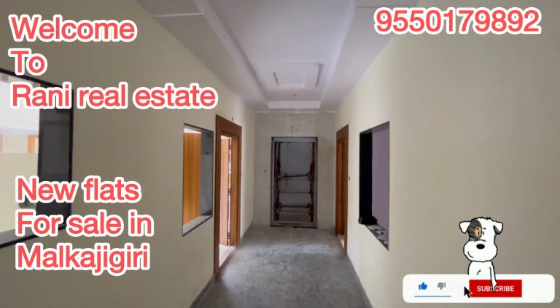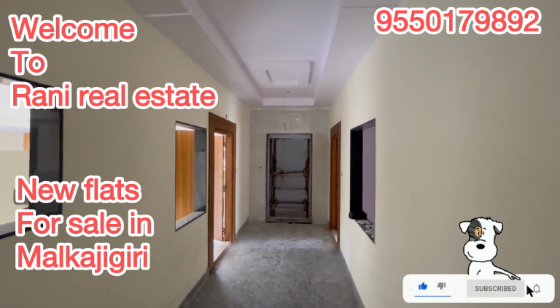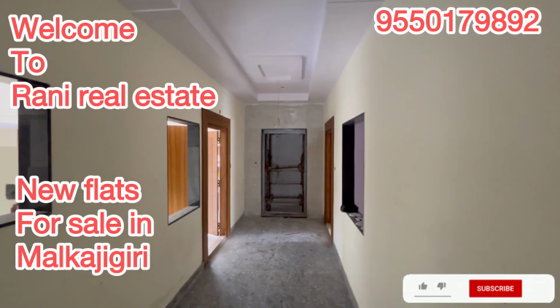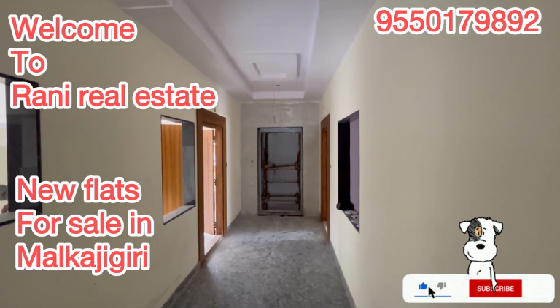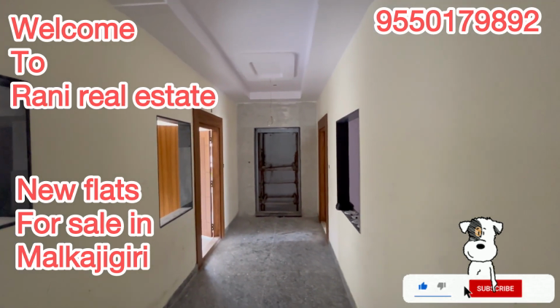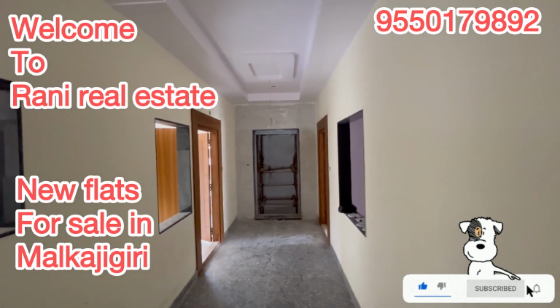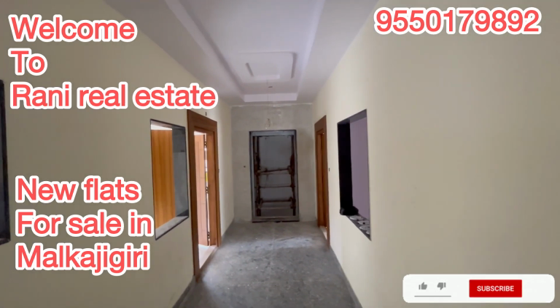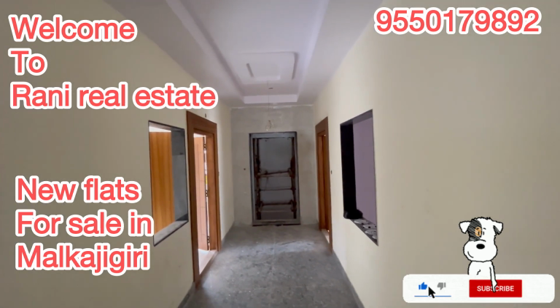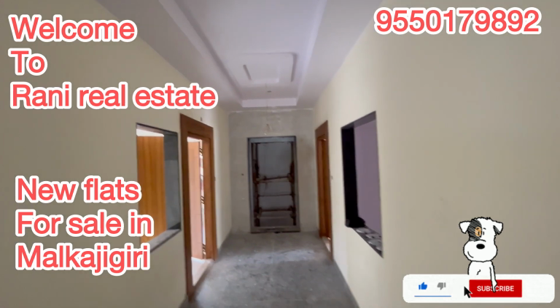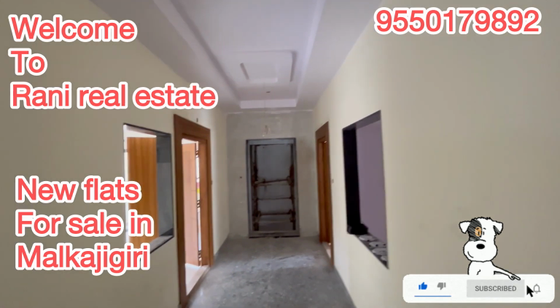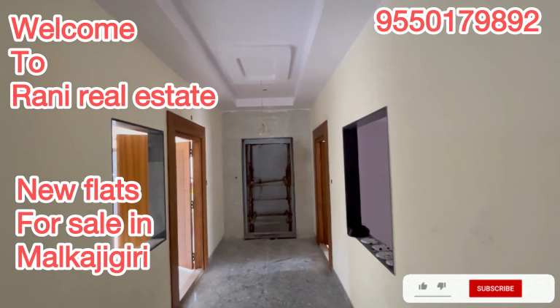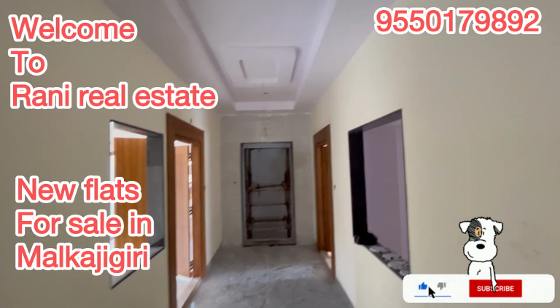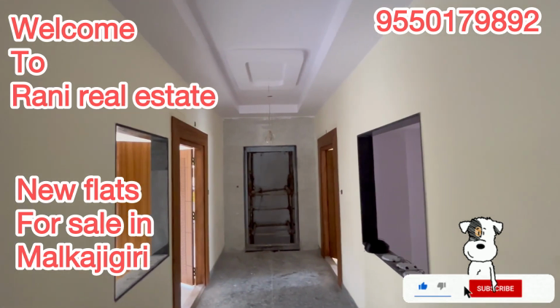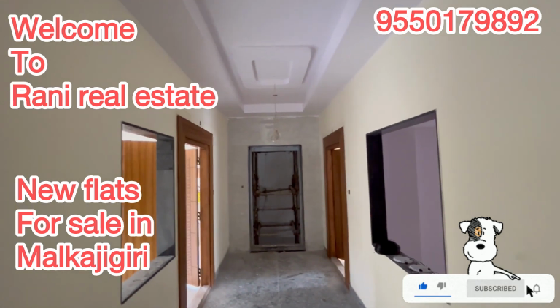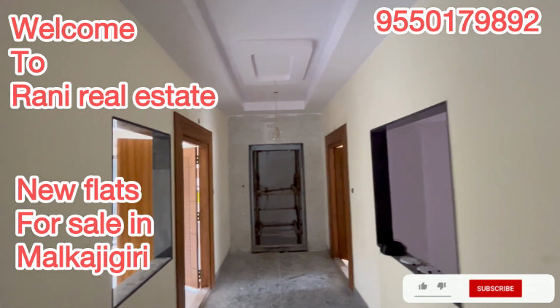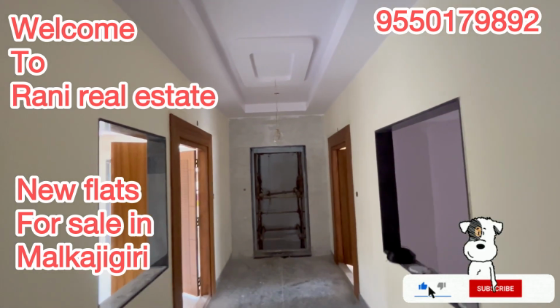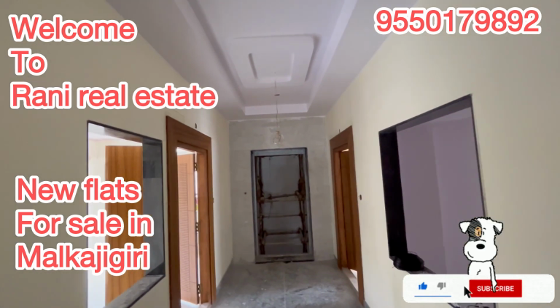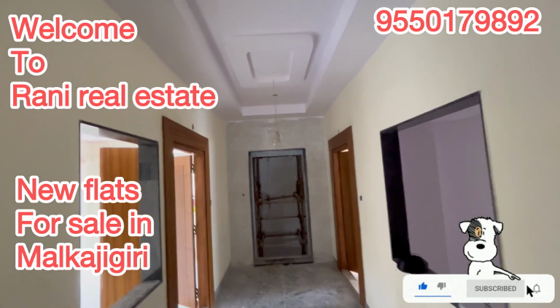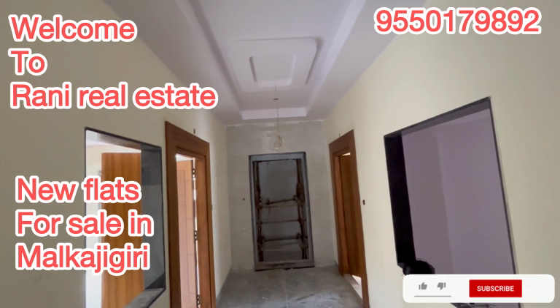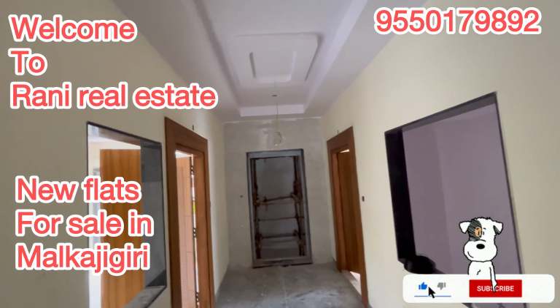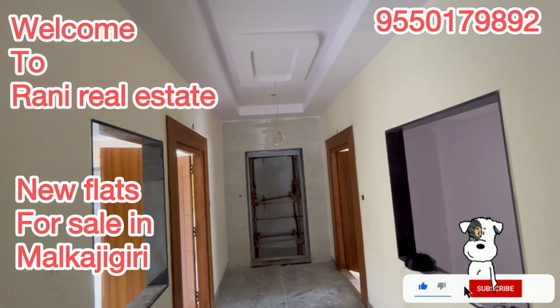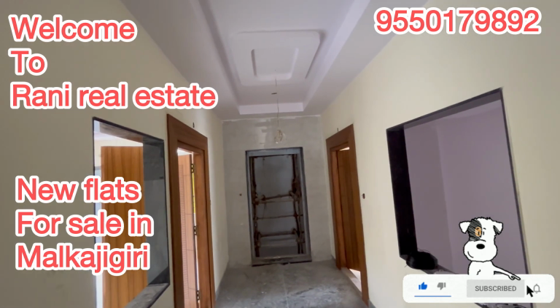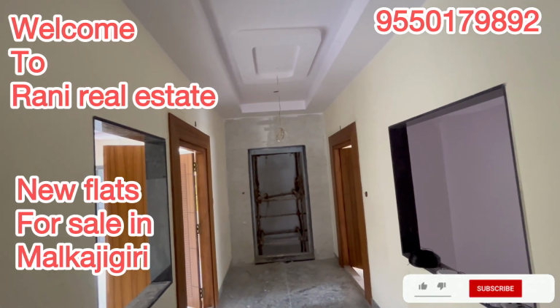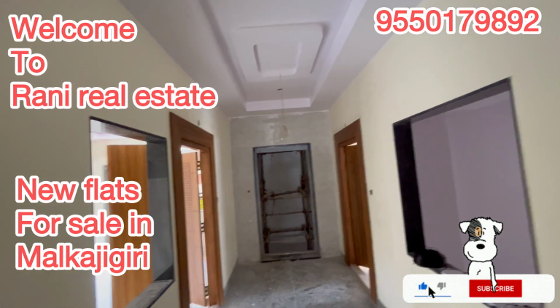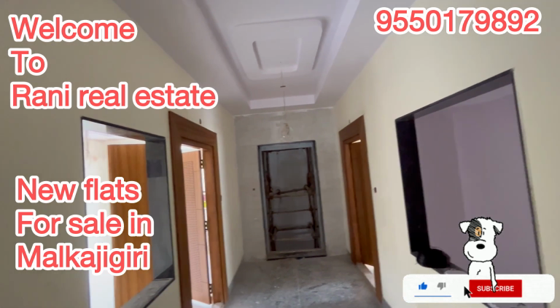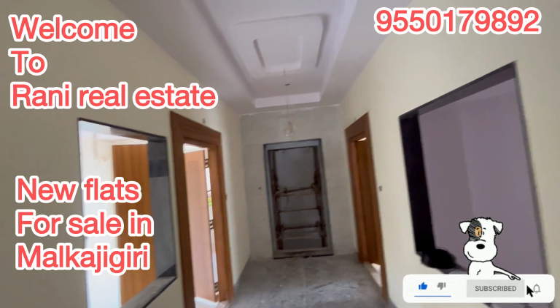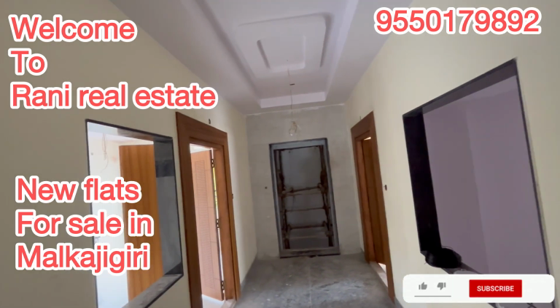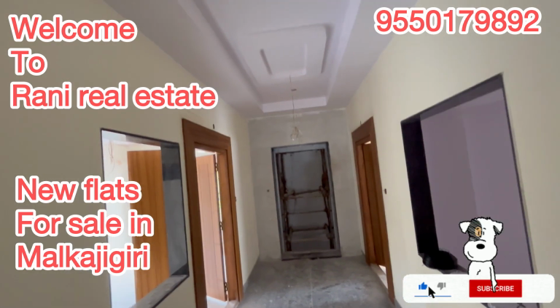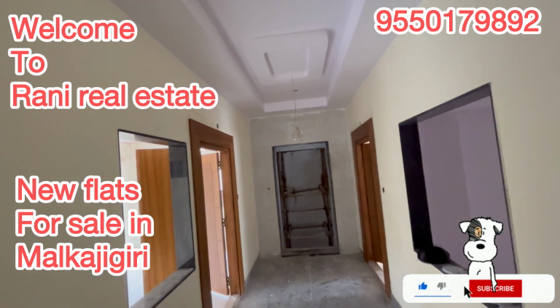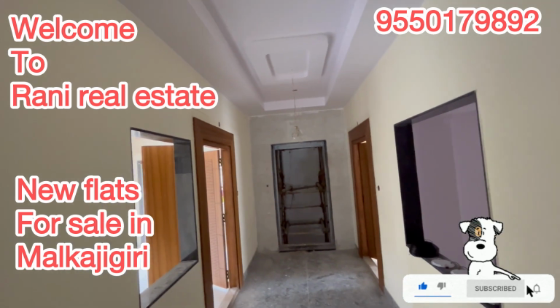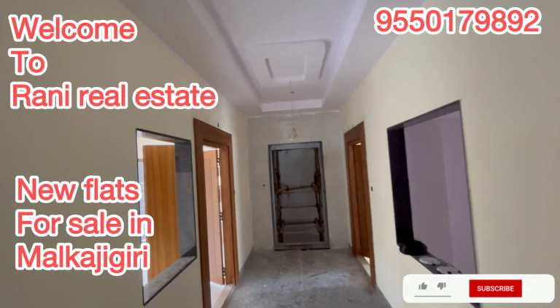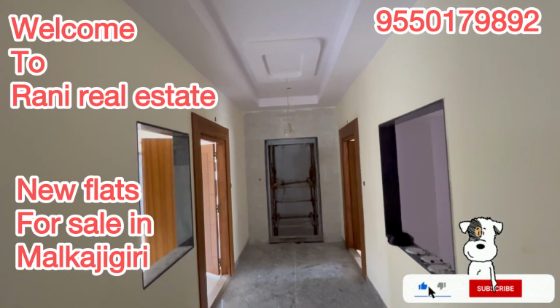We are located in a 1.5km radius area. The apartment offers 3BHK and 2BHK units, ranging around 1,500 SFT.